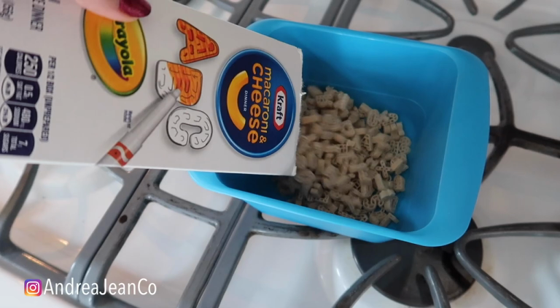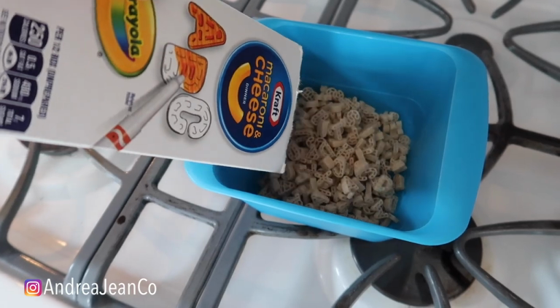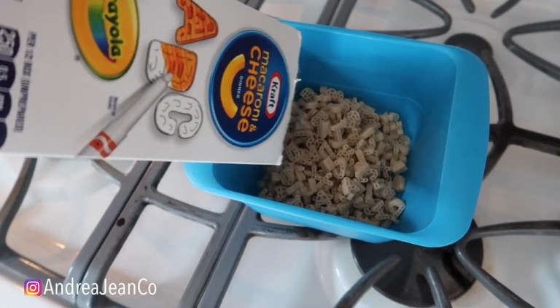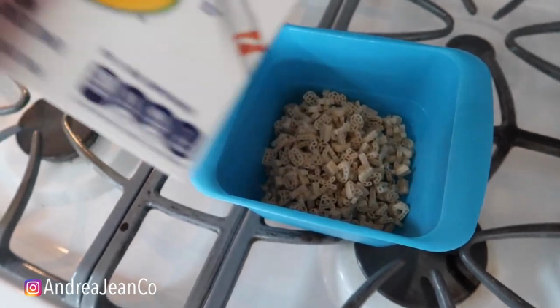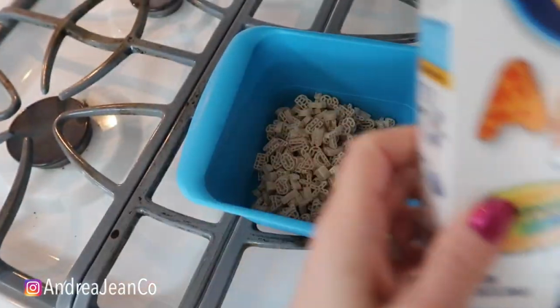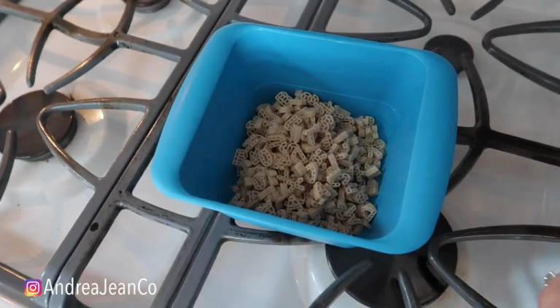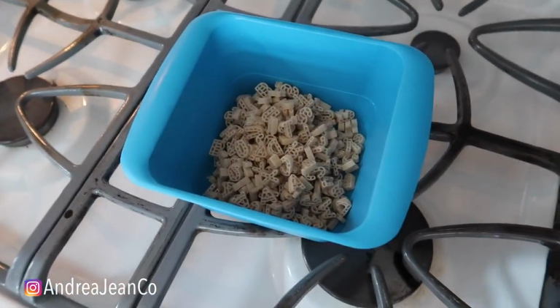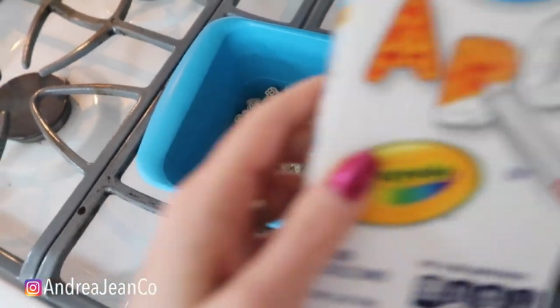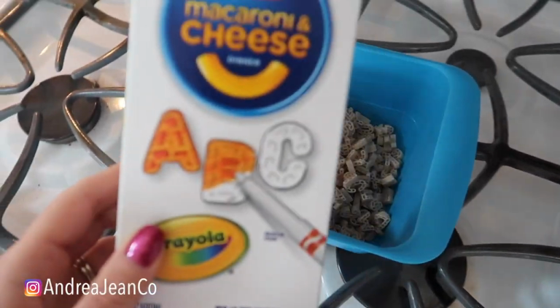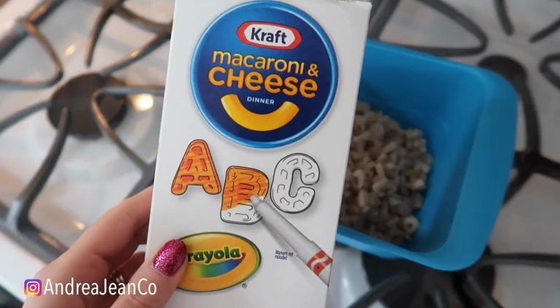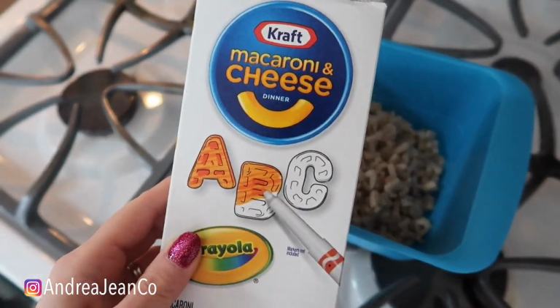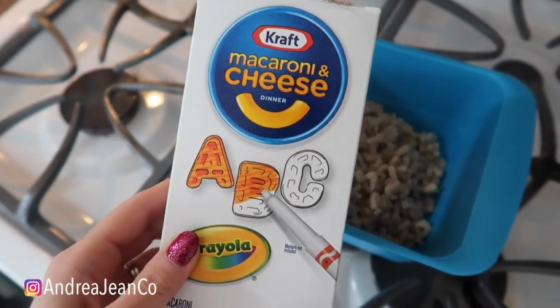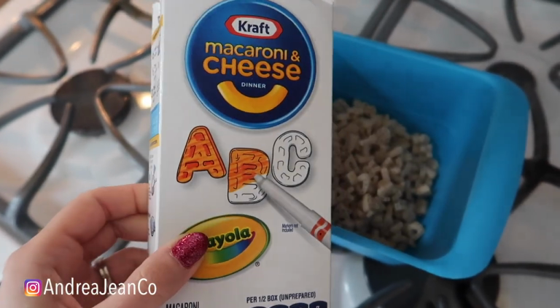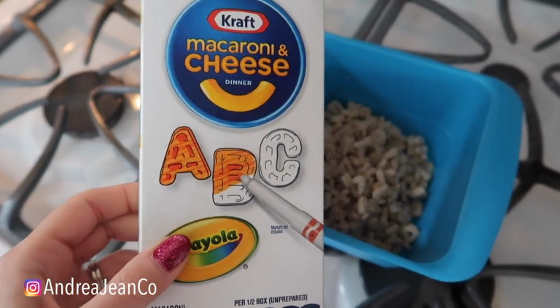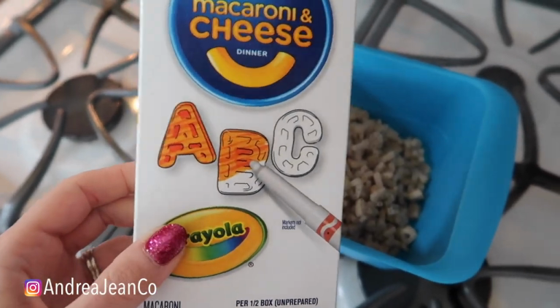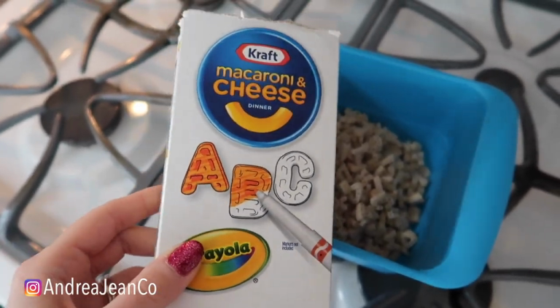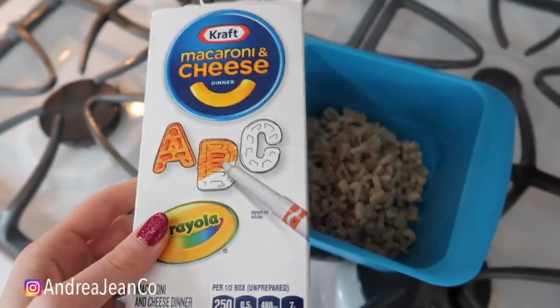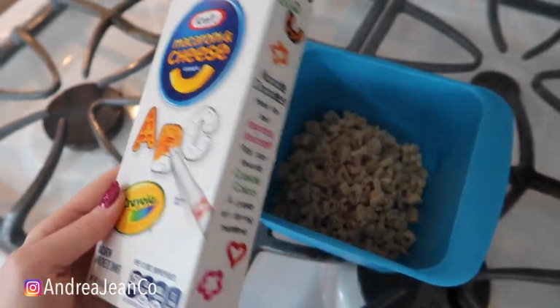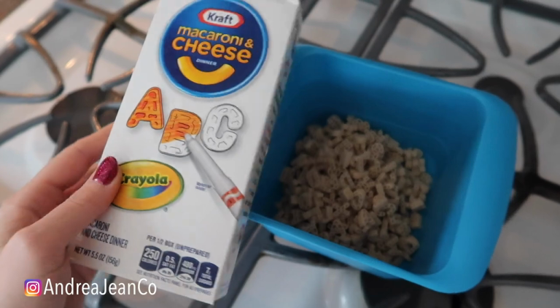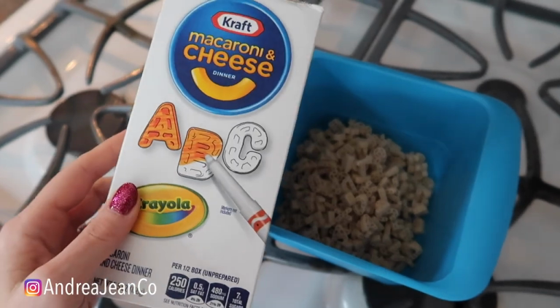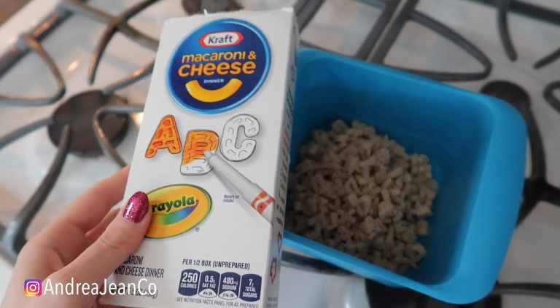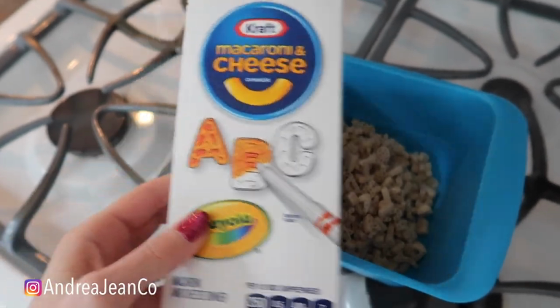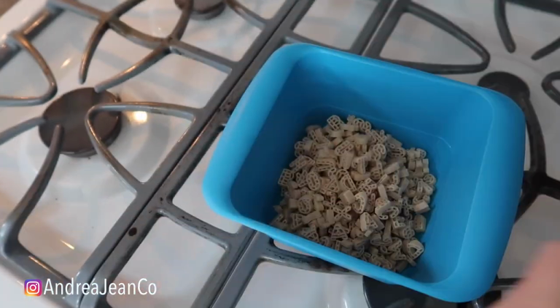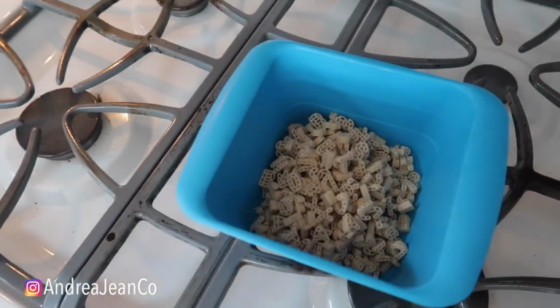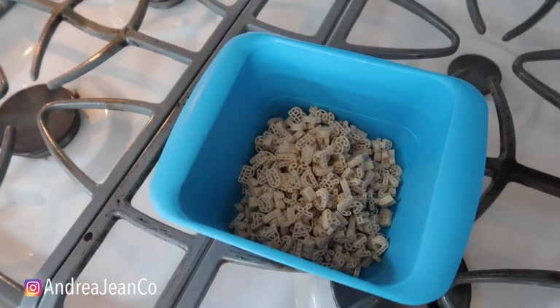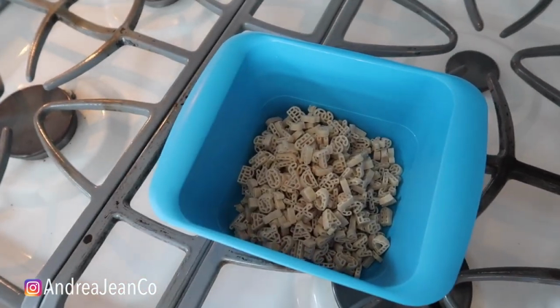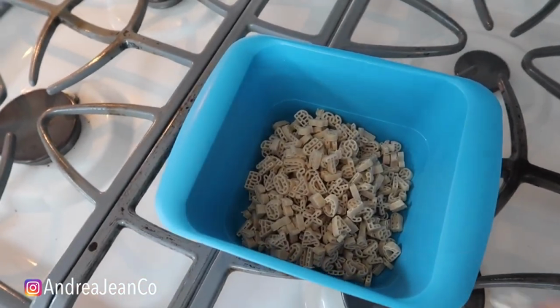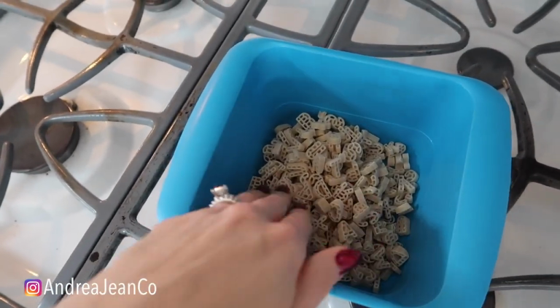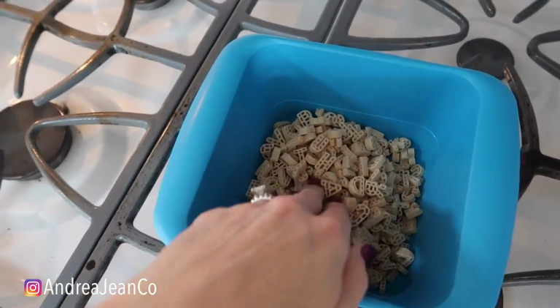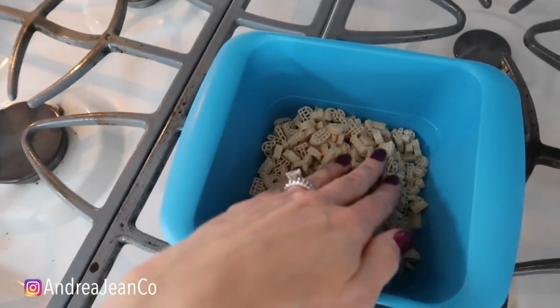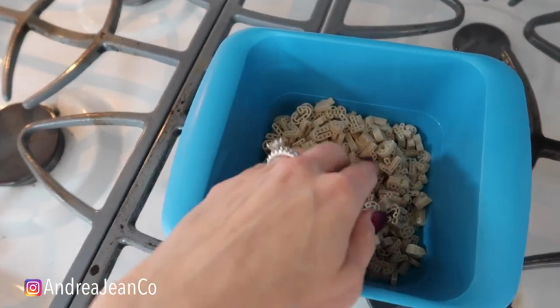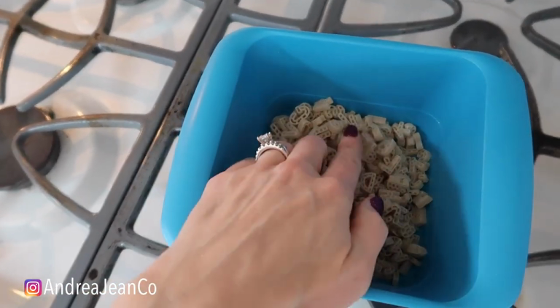What you're going to do is get your little box like this. These are just the ABC mac and cheese, but you can use any sort of box of macaroni and cheese. You're going to put it in this fancy container right here.